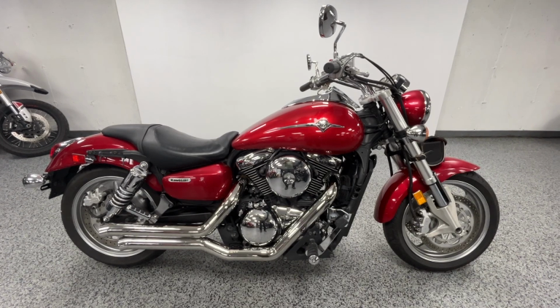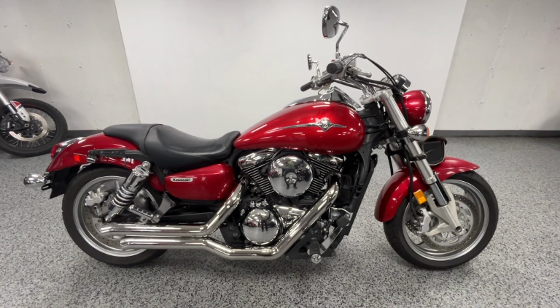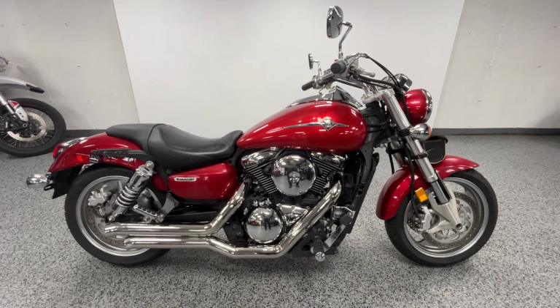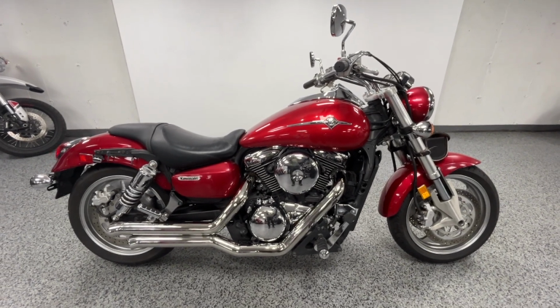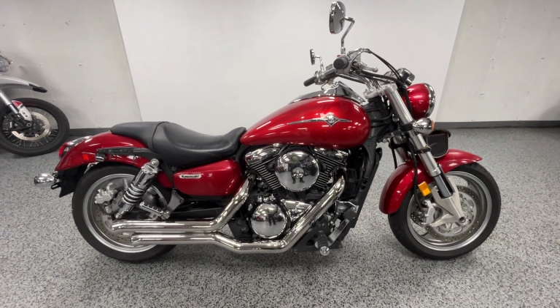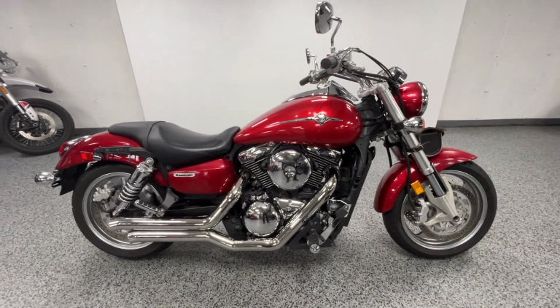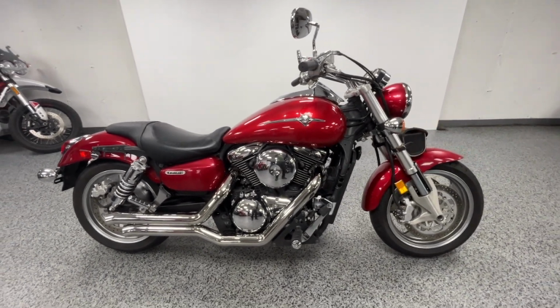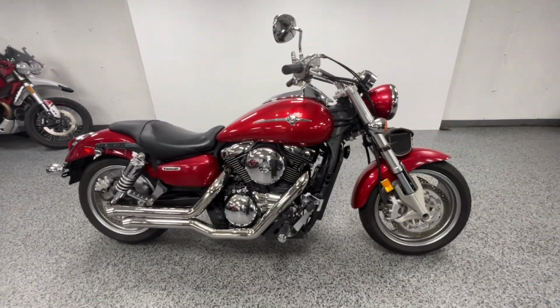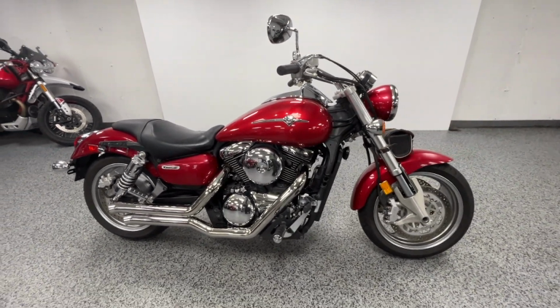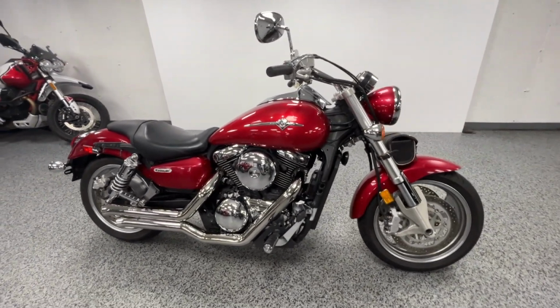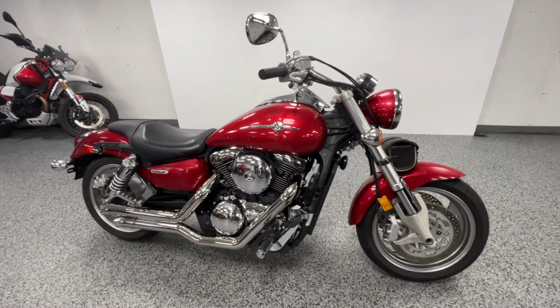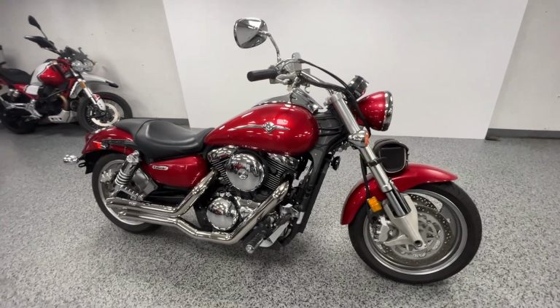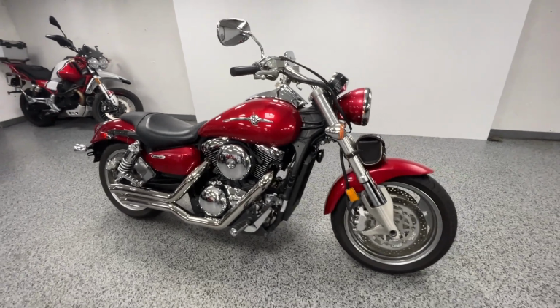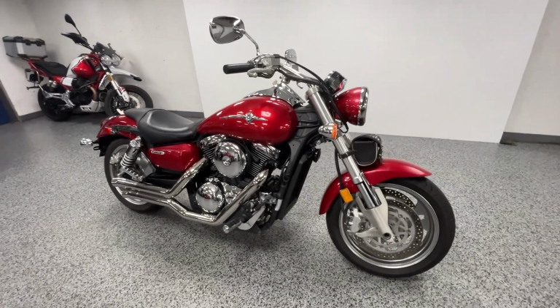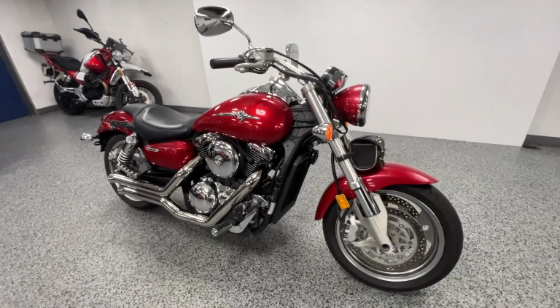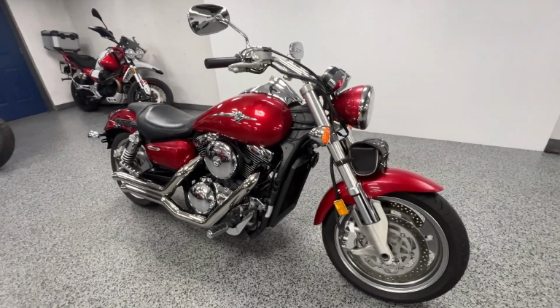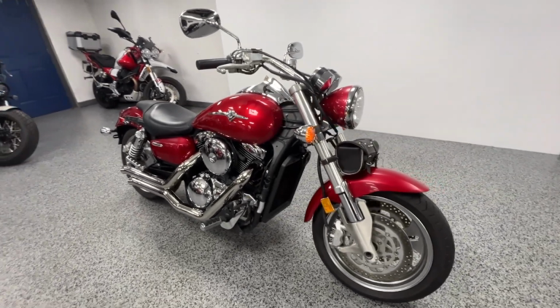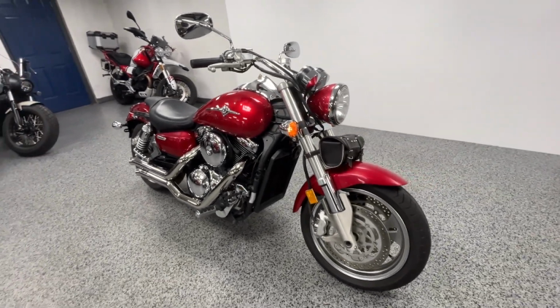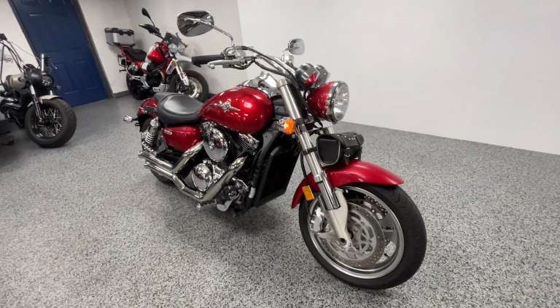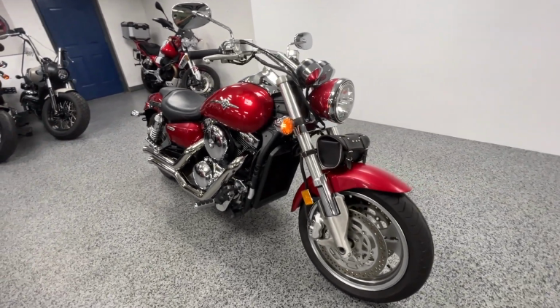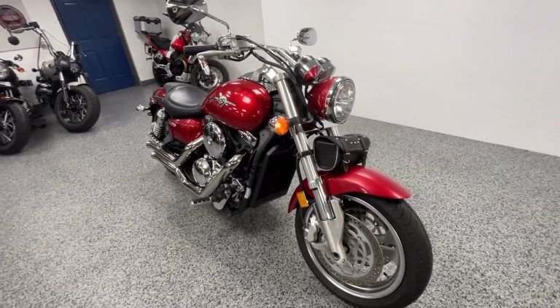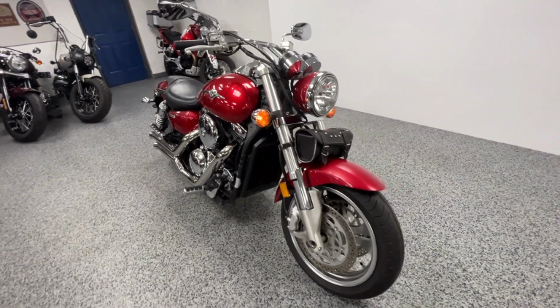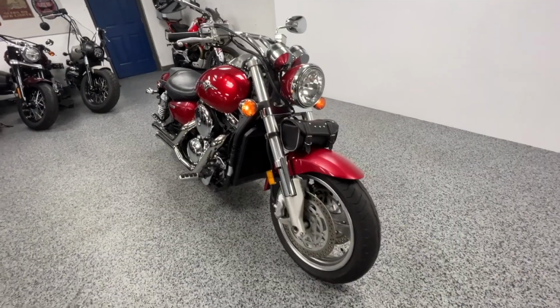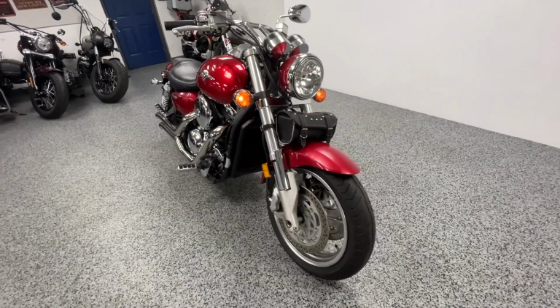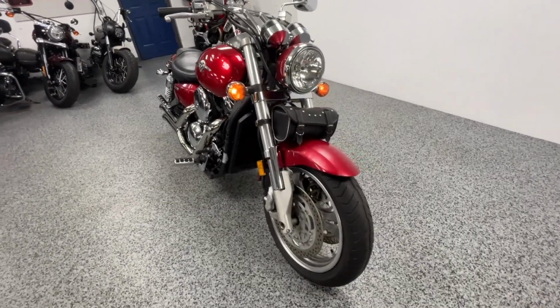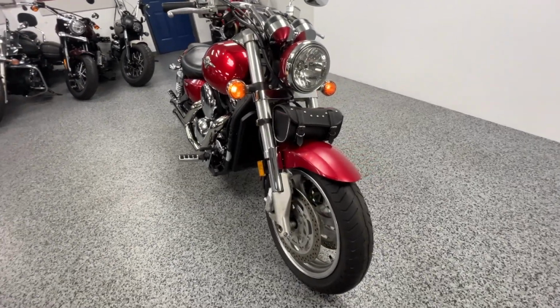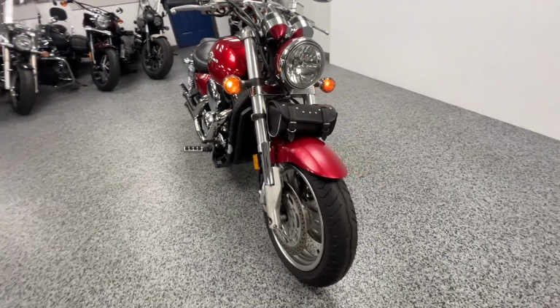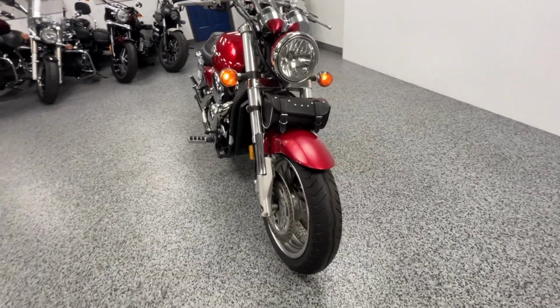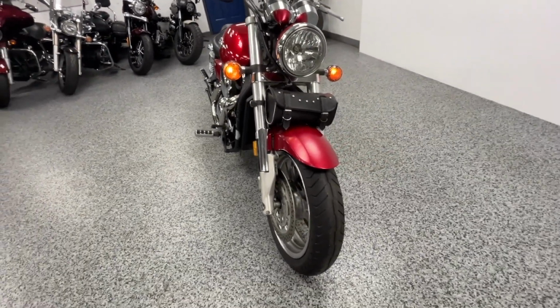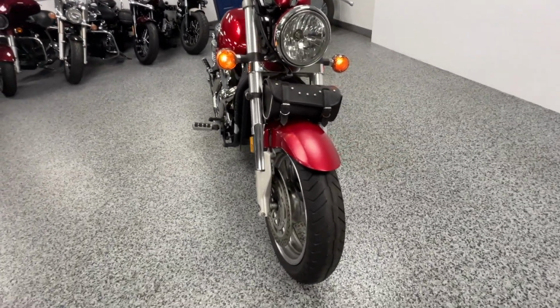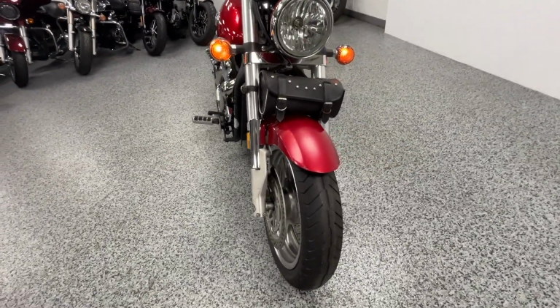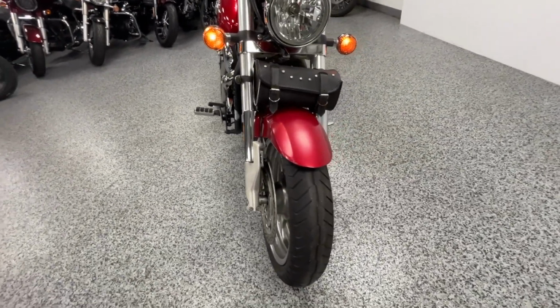Hey everybody, Joe here at Joe's Bikes. This is a 2008 Kawasaki Mean Streak 1600 with 23,500 miles. Runs well — it's got a lot of power to it.